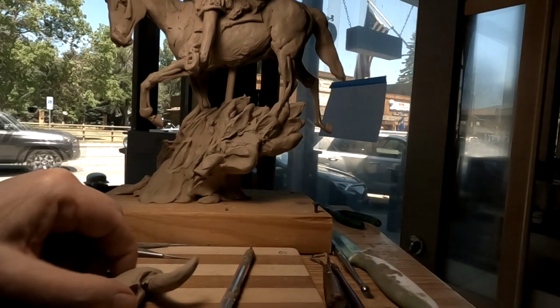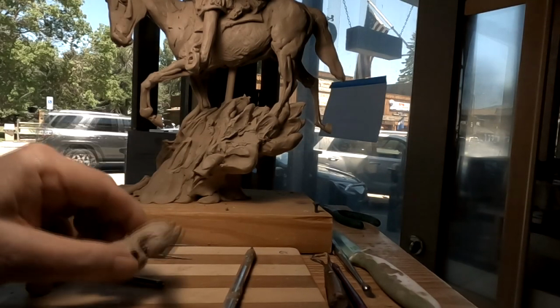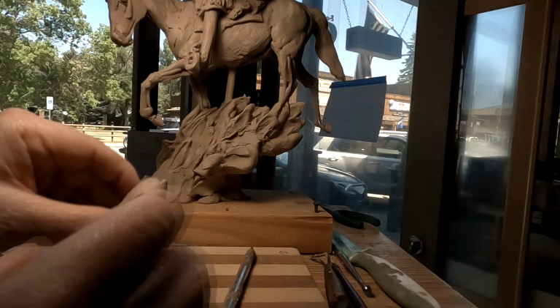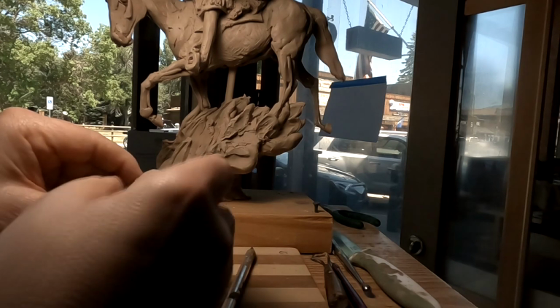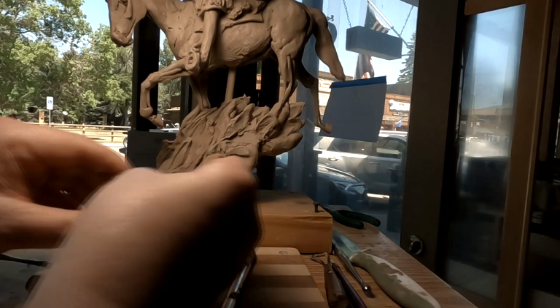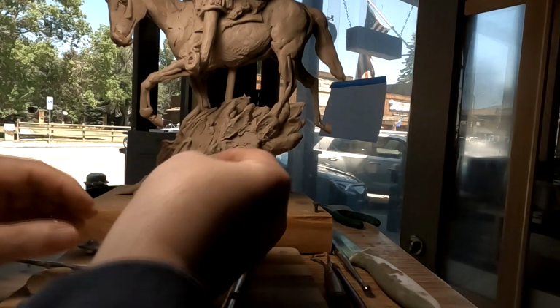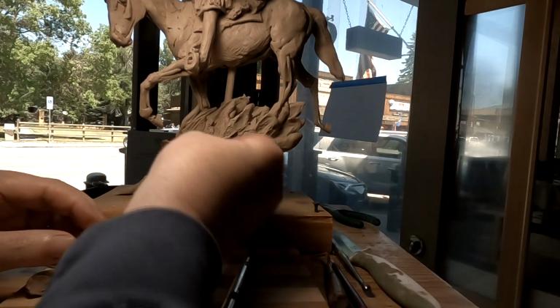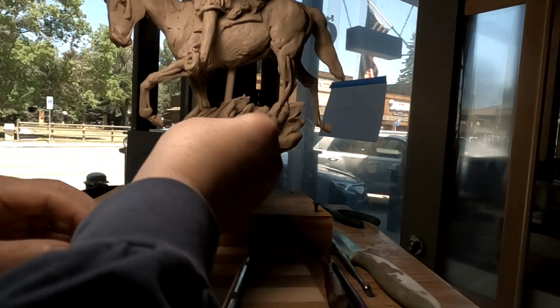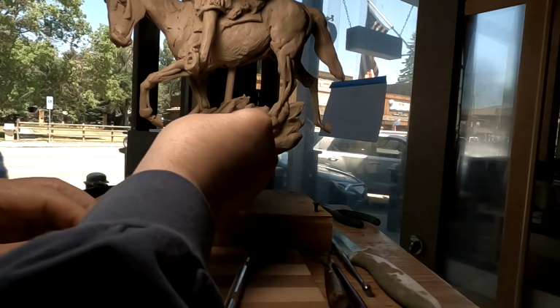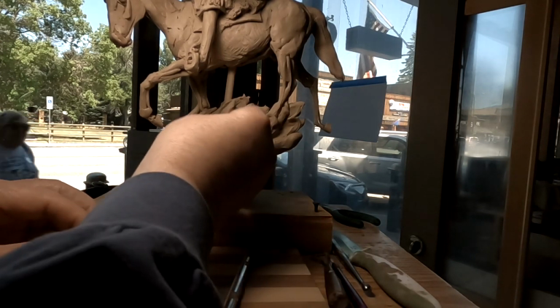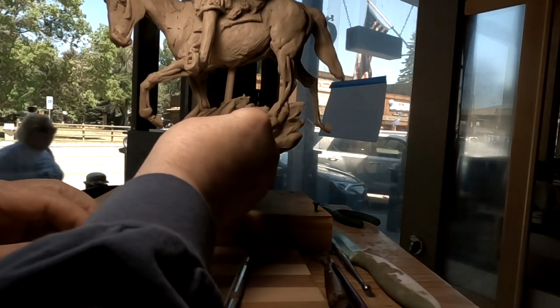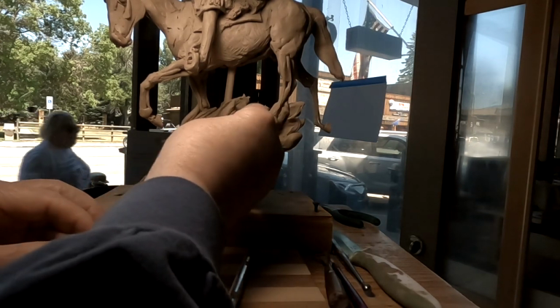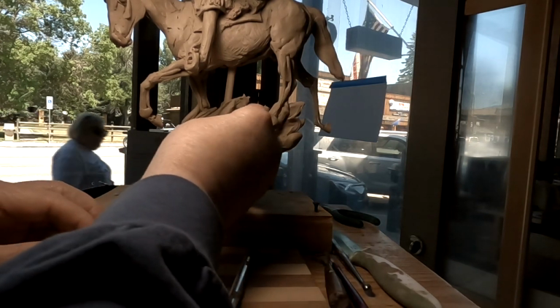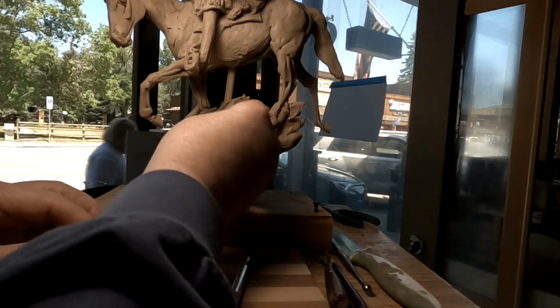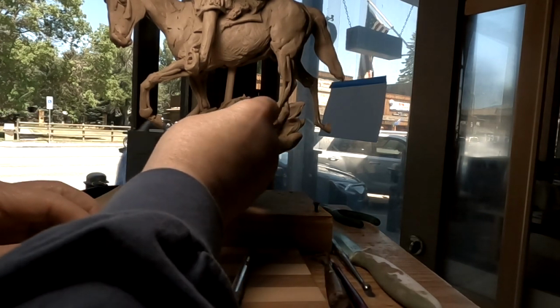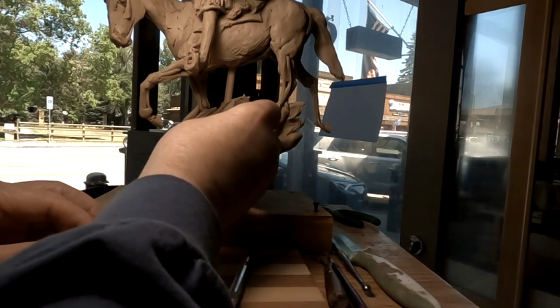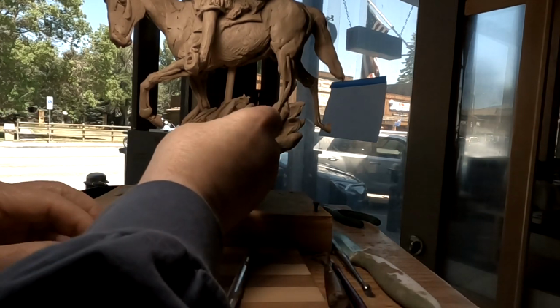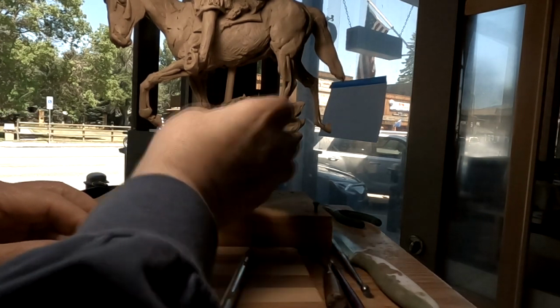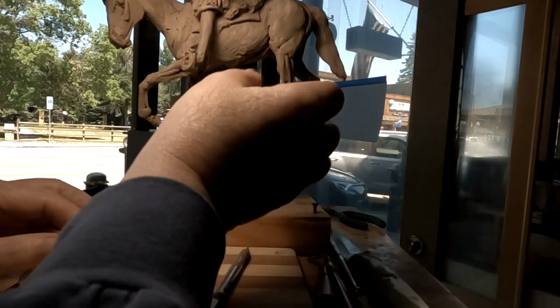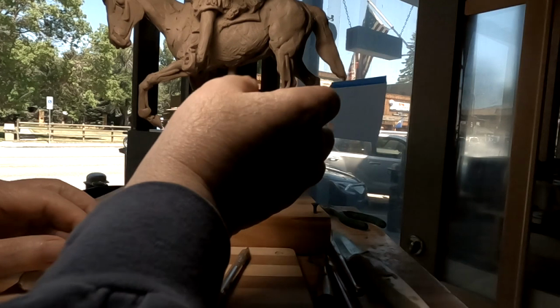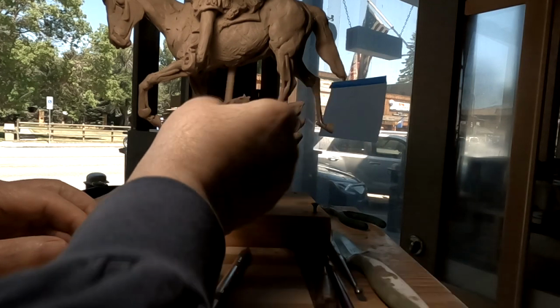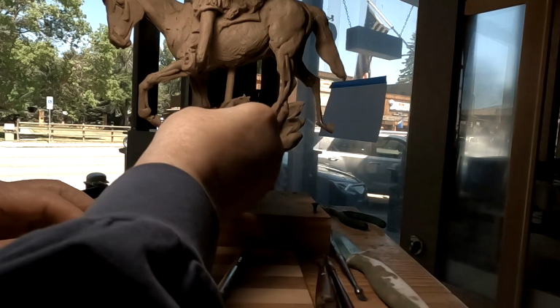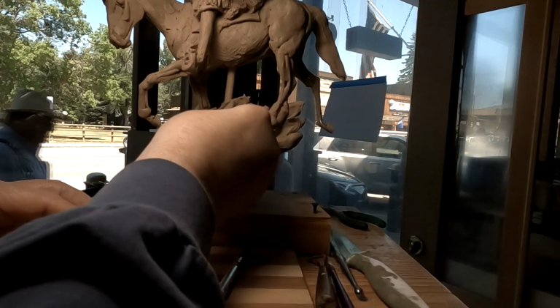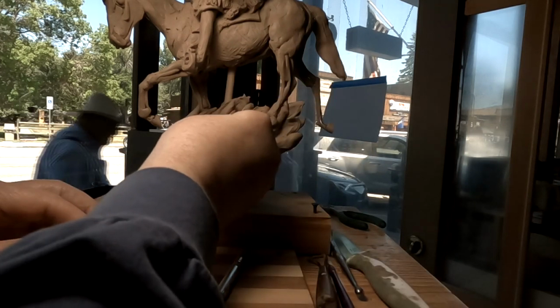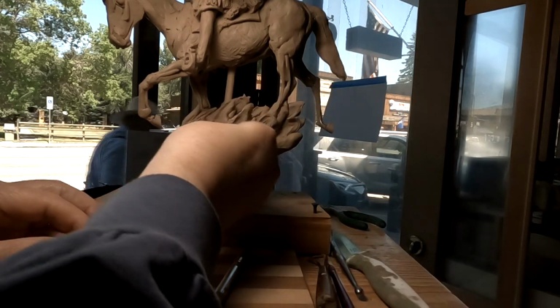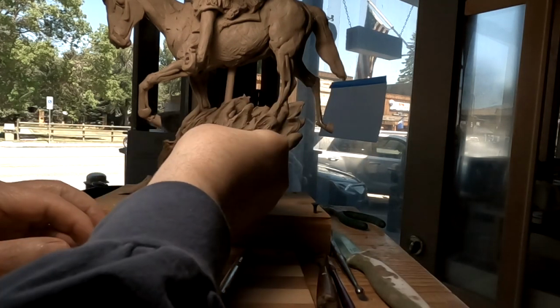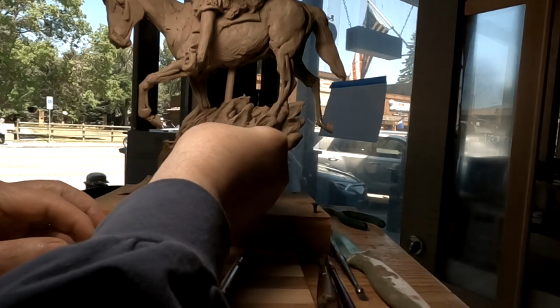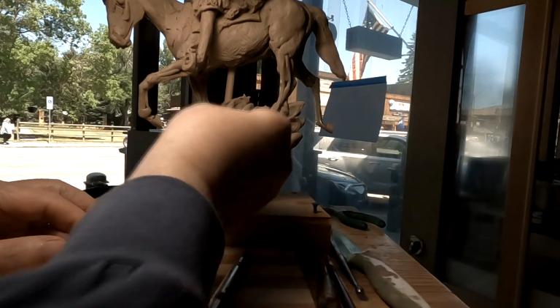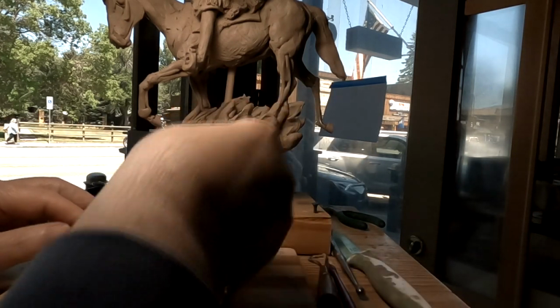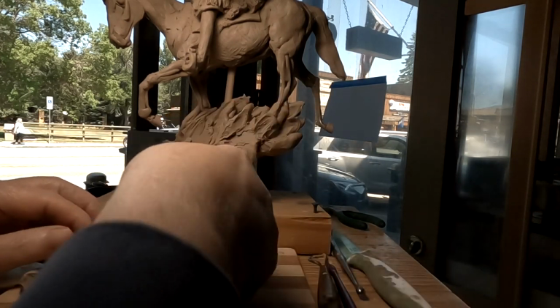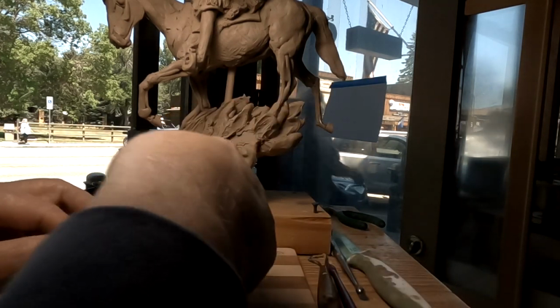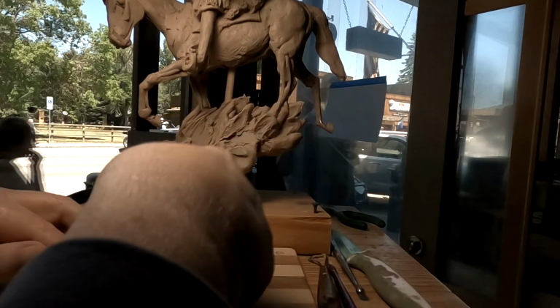I've got to figure out a way of getting this skull into the base. I've got to dig out a hole for it, I think.